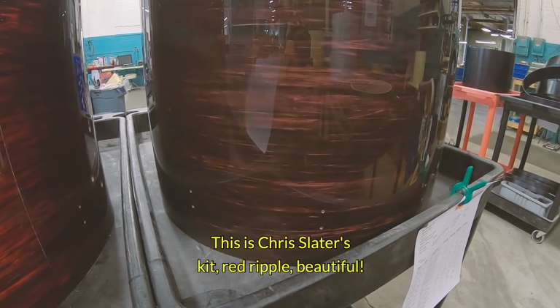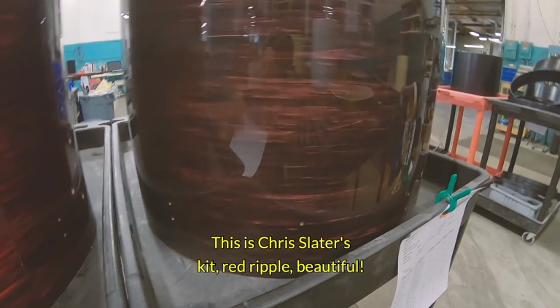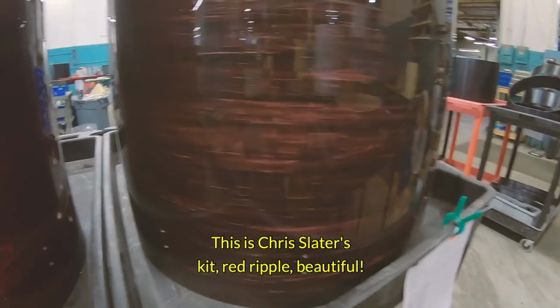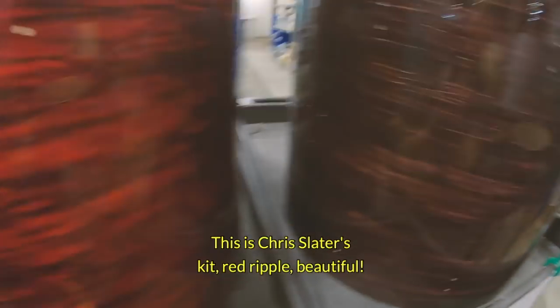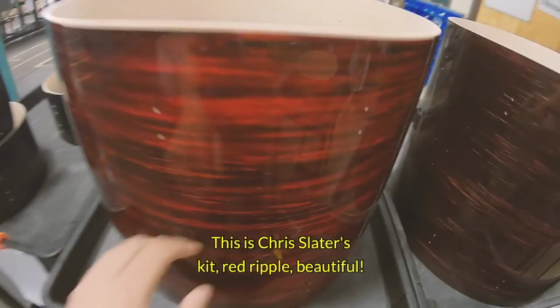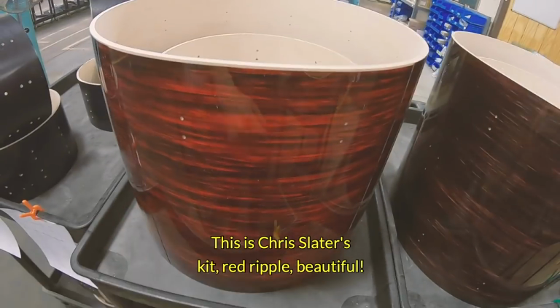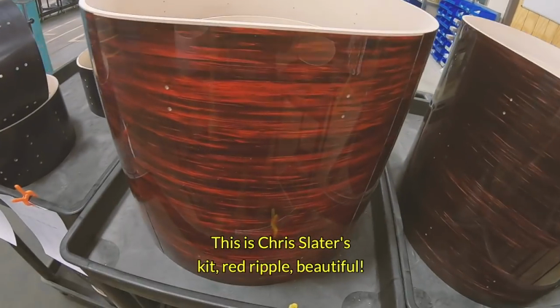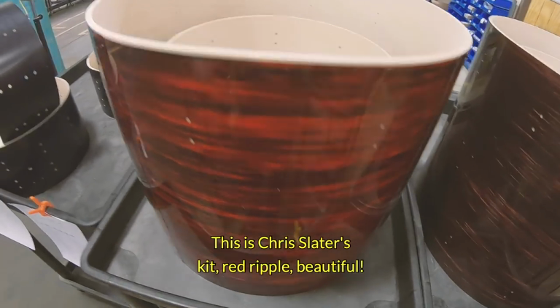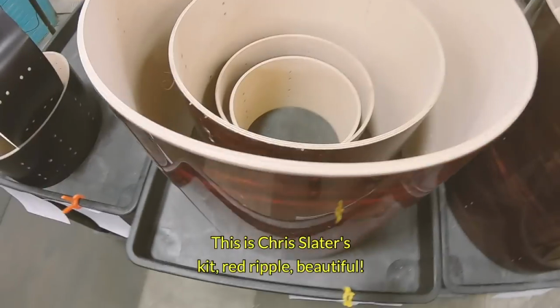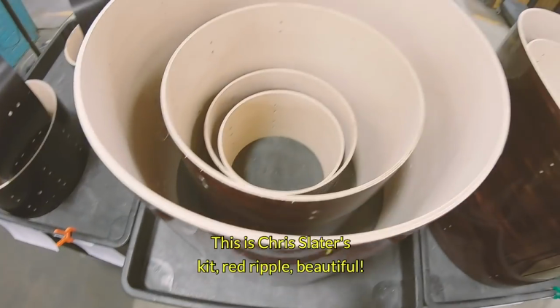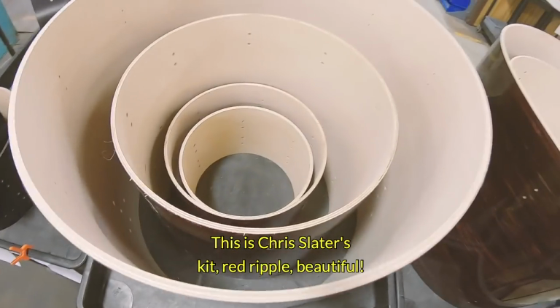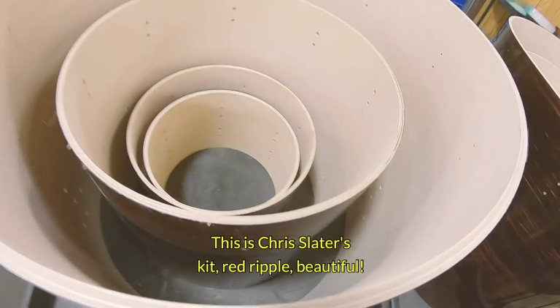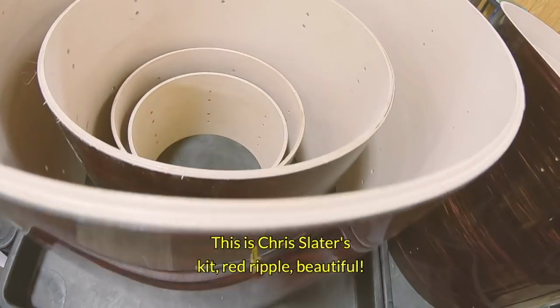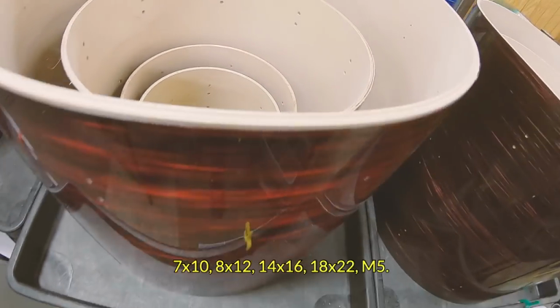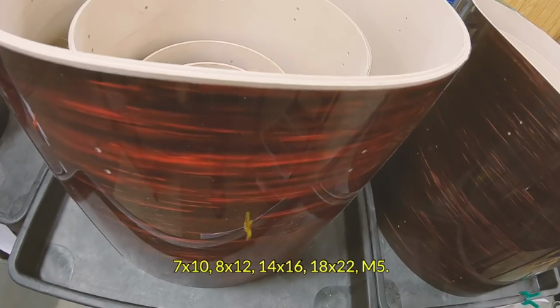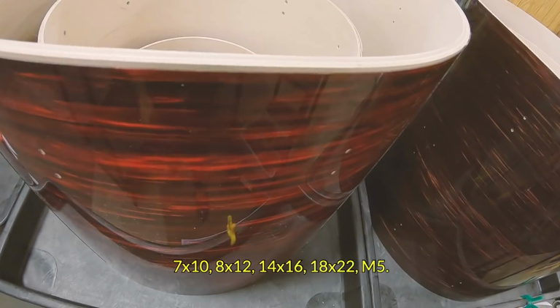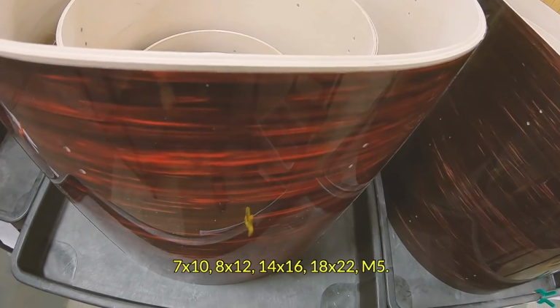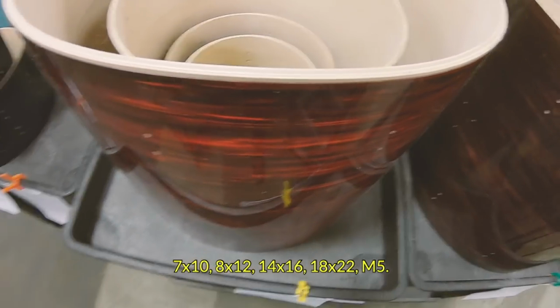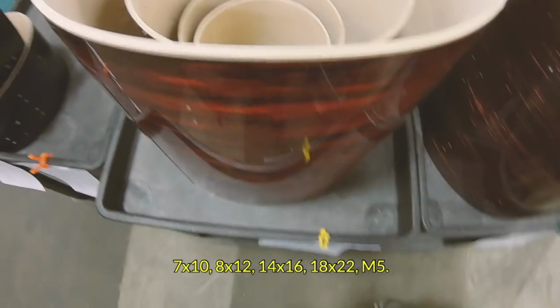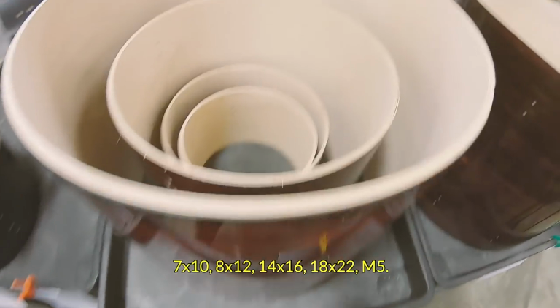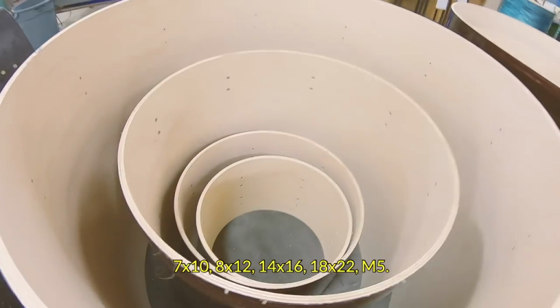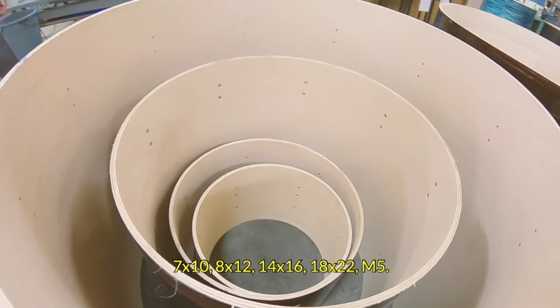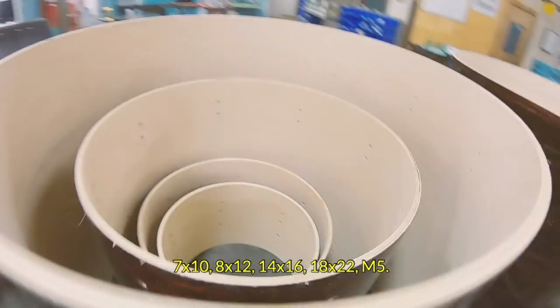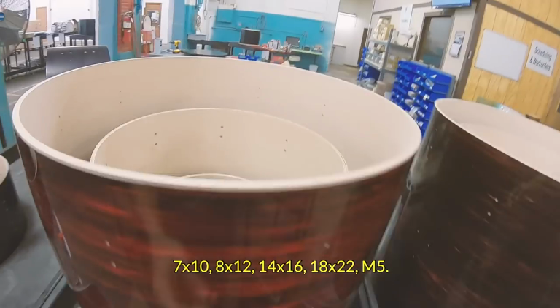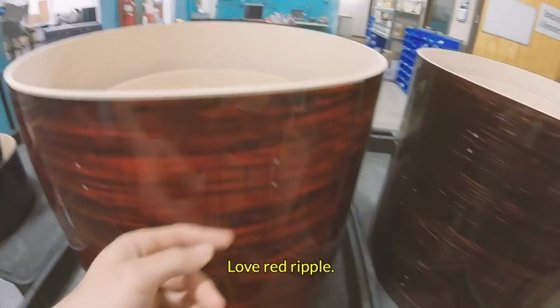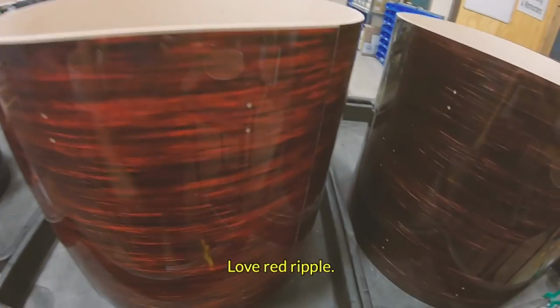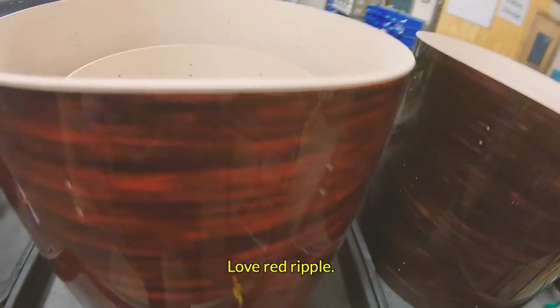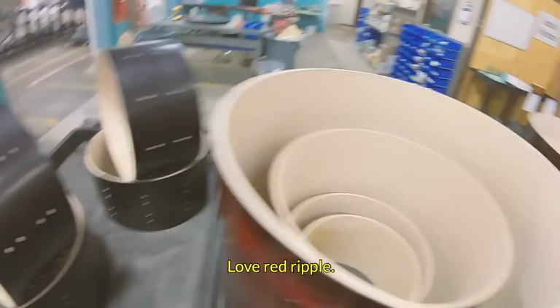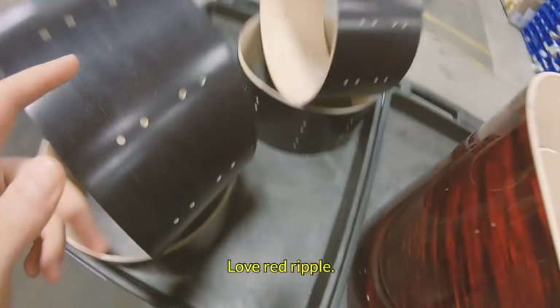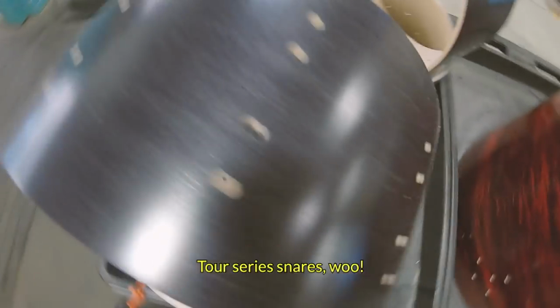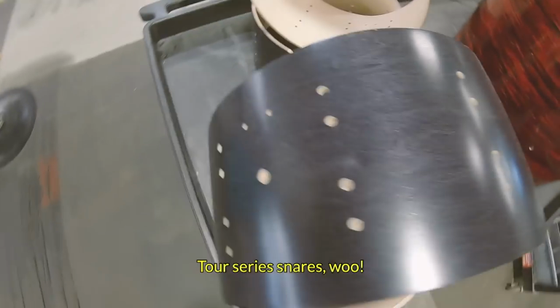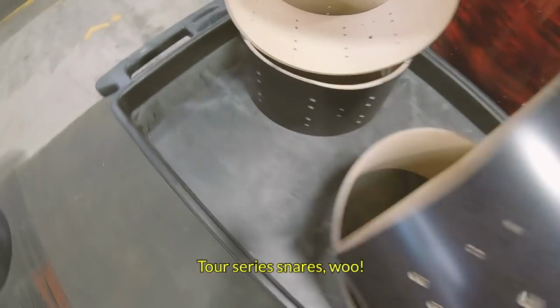Mrs. Chris Slater's kit — Red Ripple, beautiful. 7x10, 8x12, 14x16, 18x22, M5. Love Red Ripple Tour Series snares!